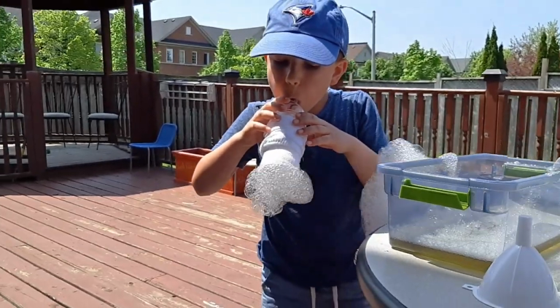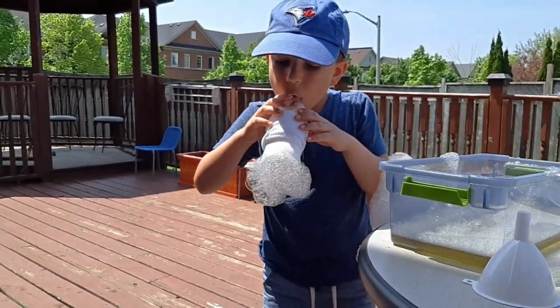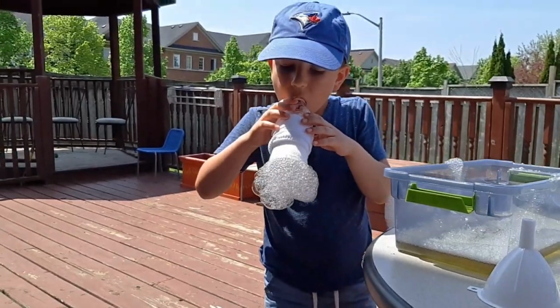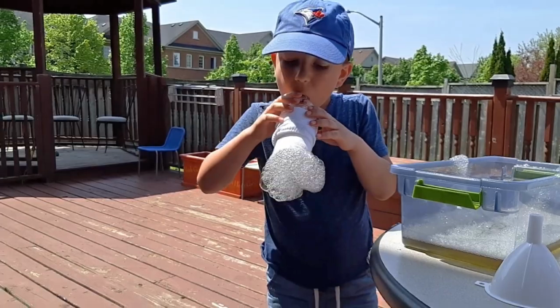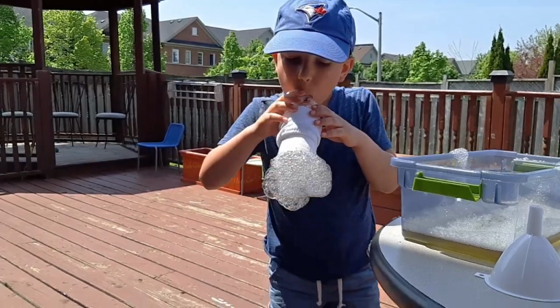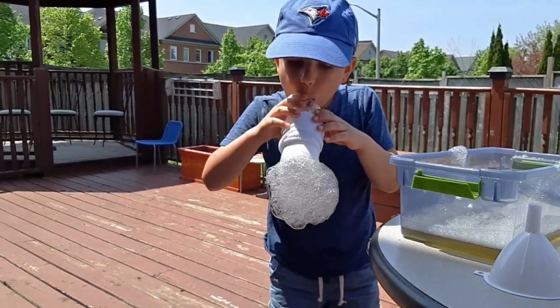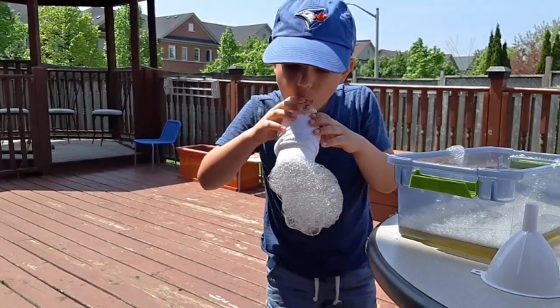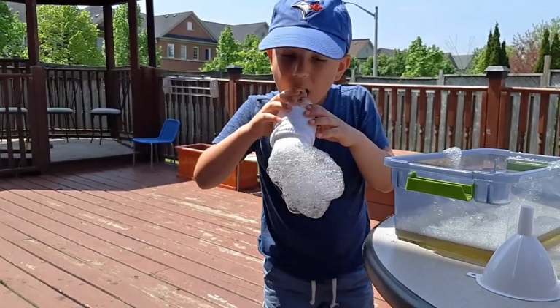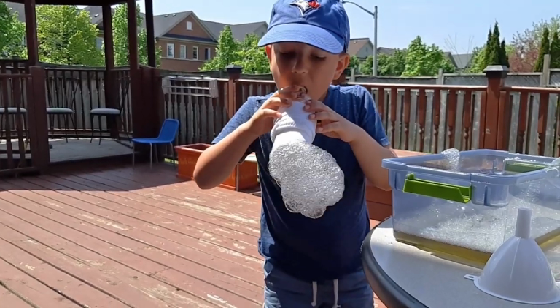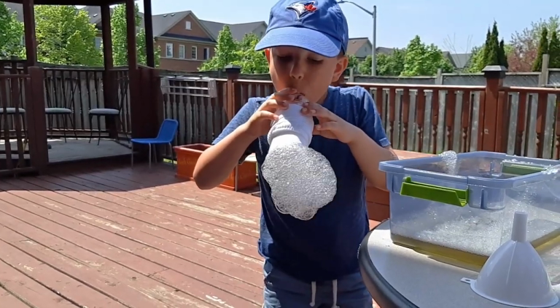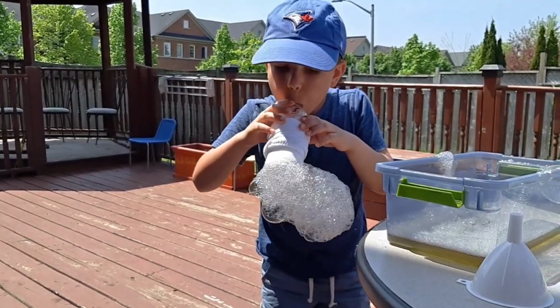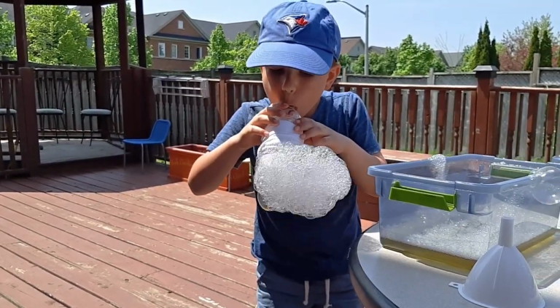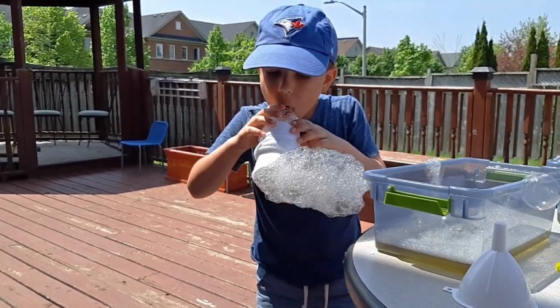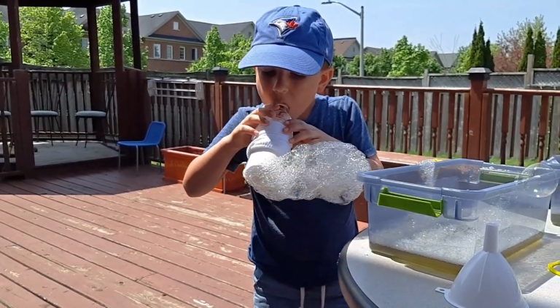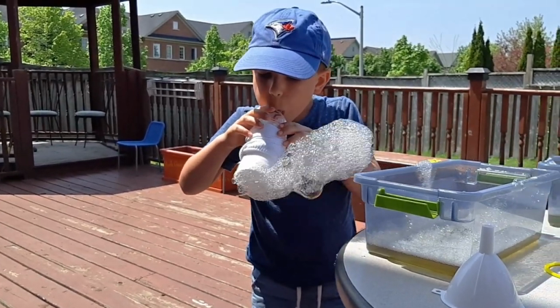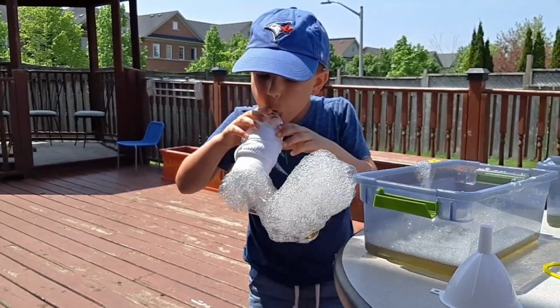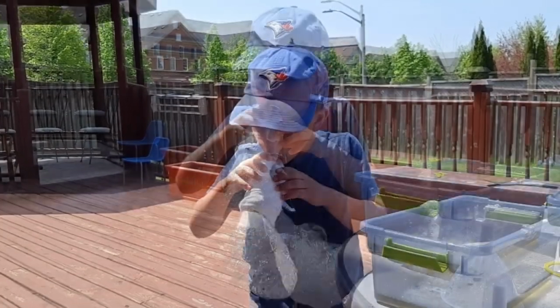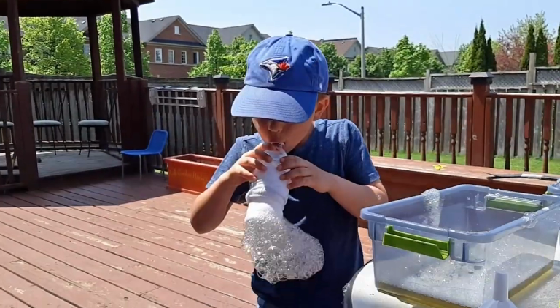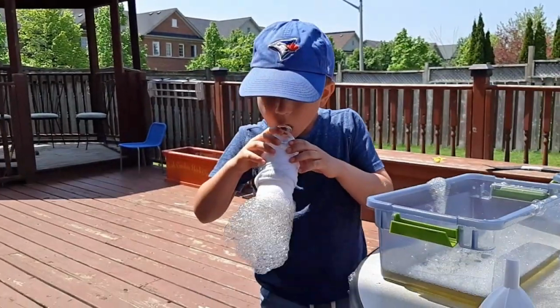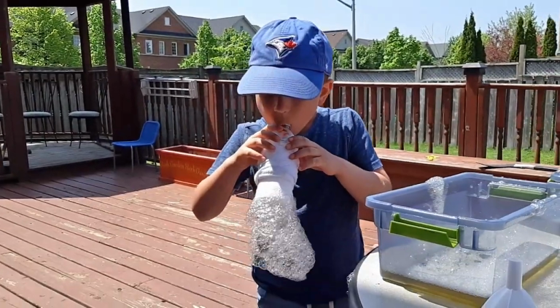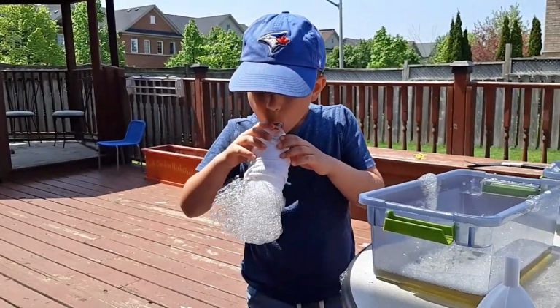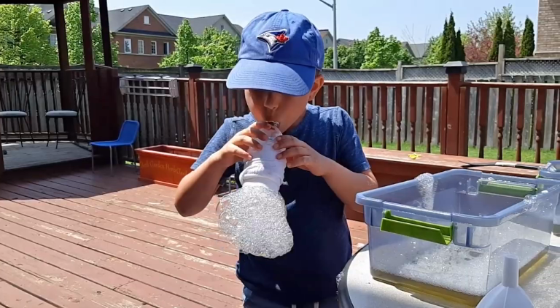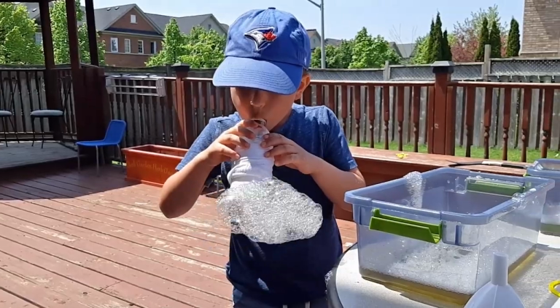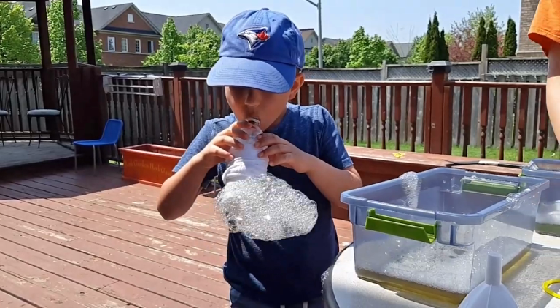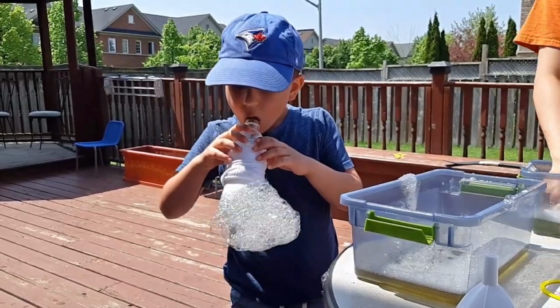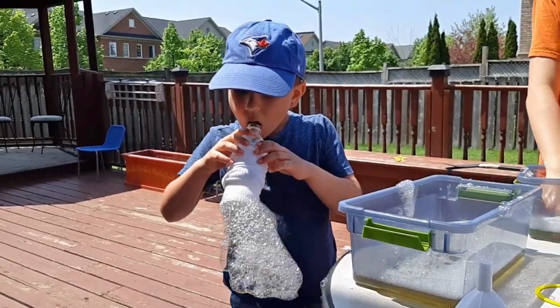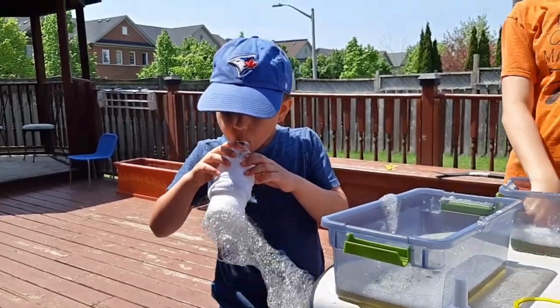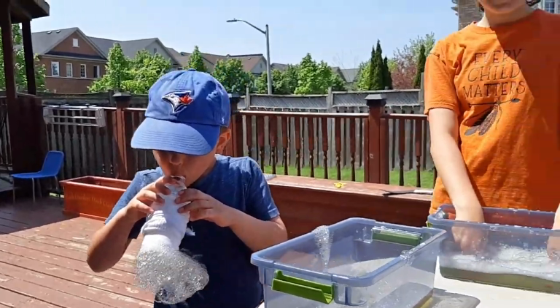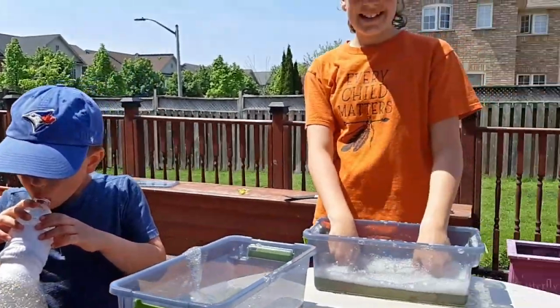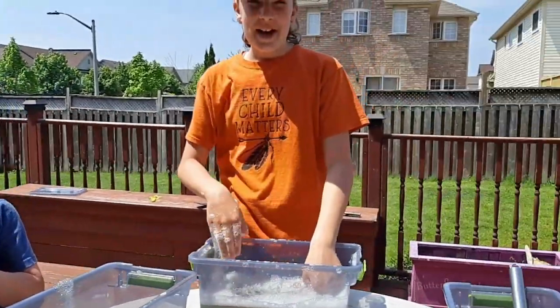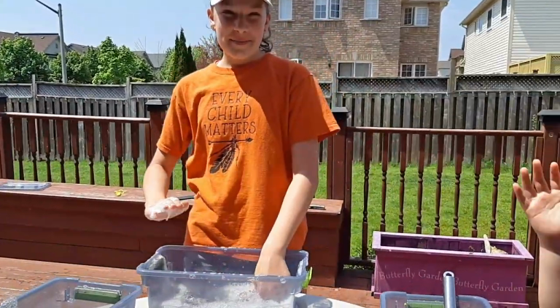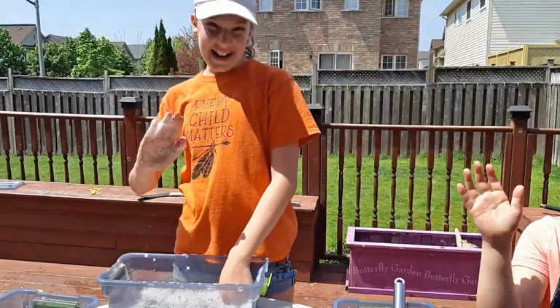Happy experimenting! Please let us know in the comments if you've used other materials around your house to blow some really big bubbles. Have fun. Bye!